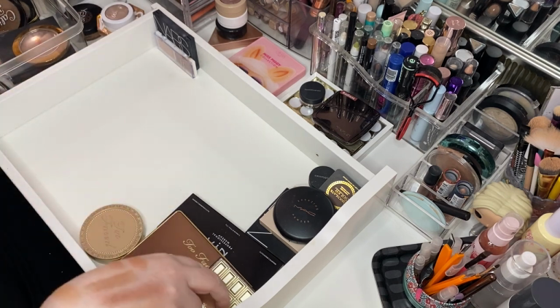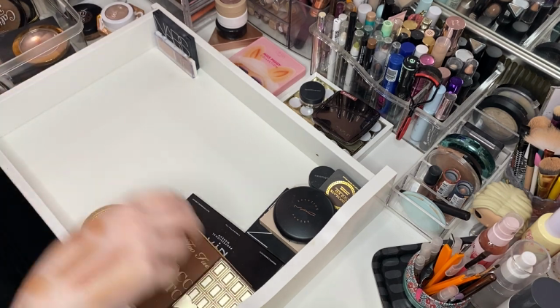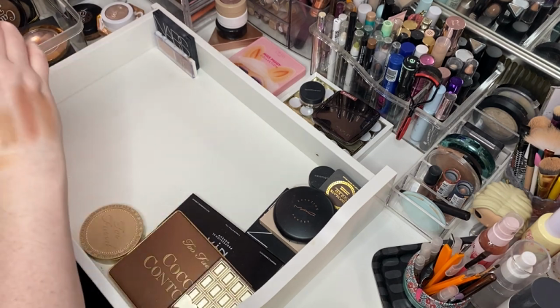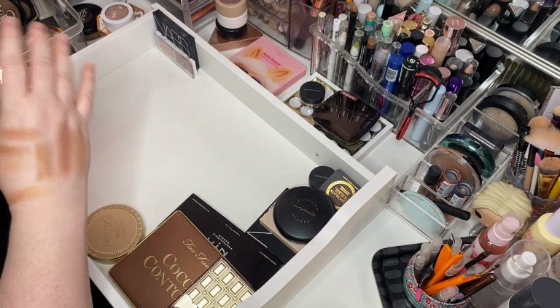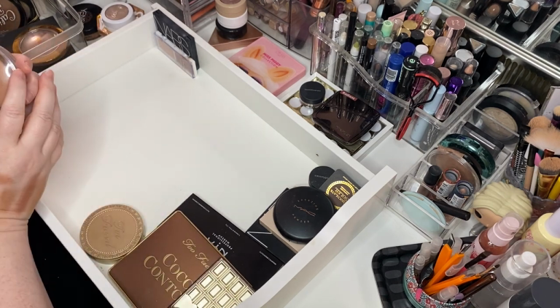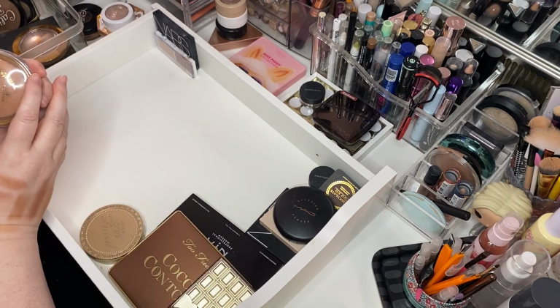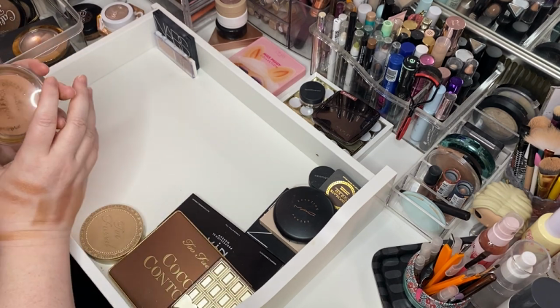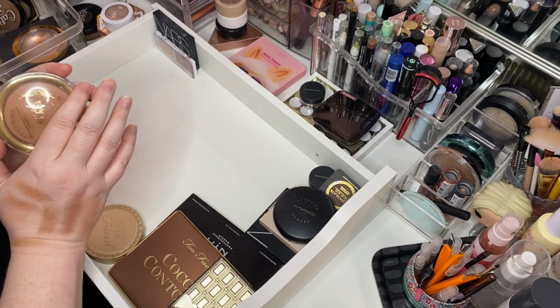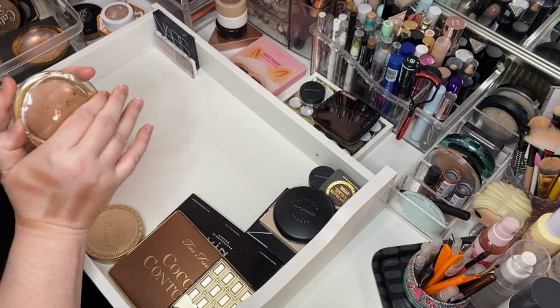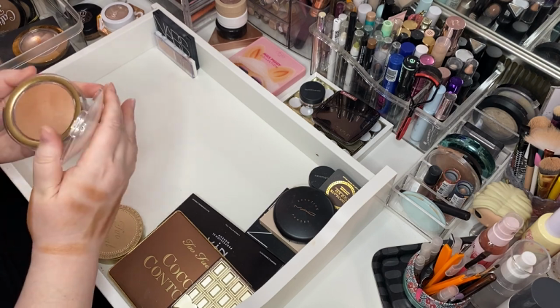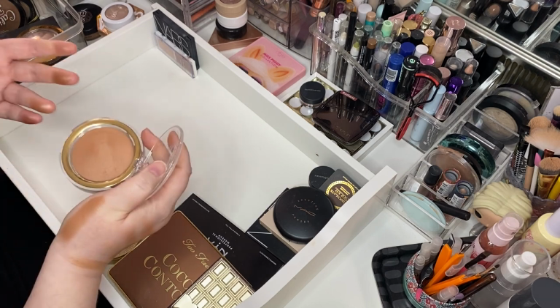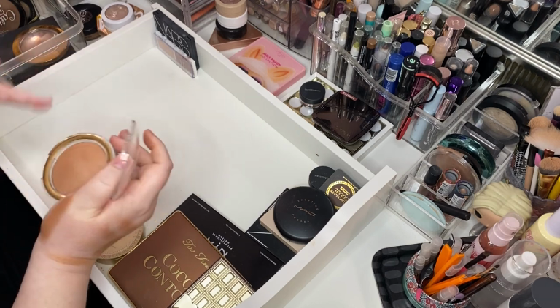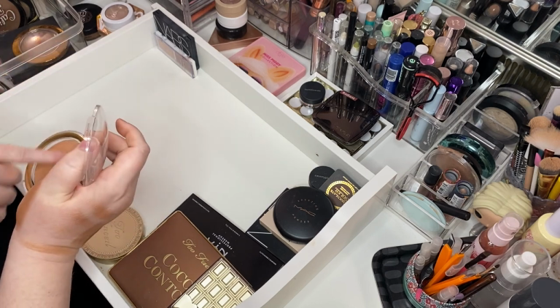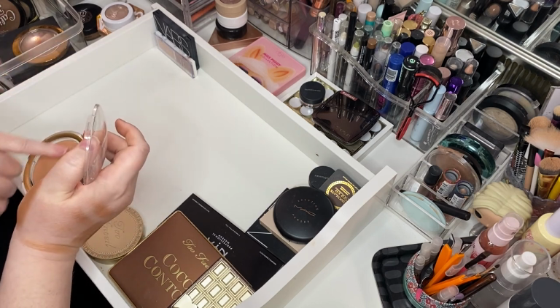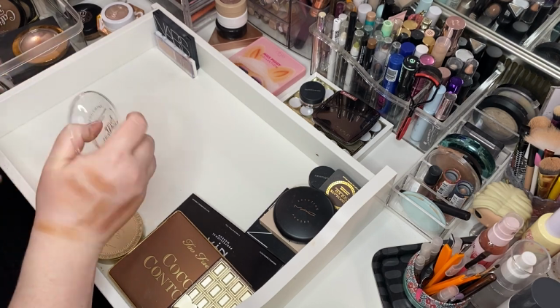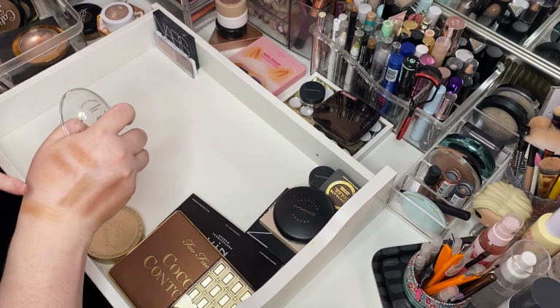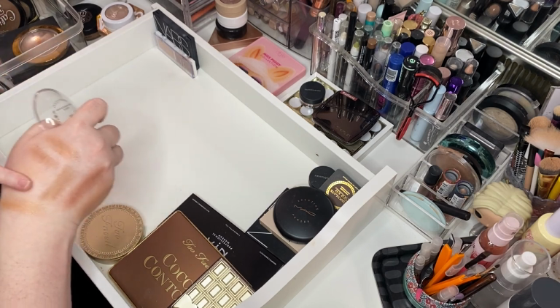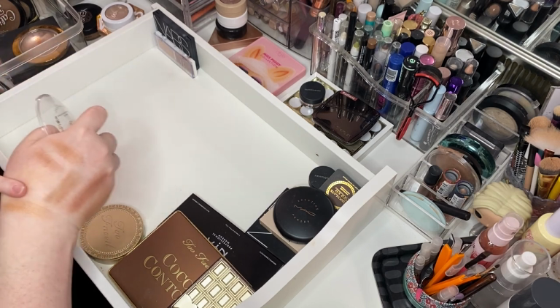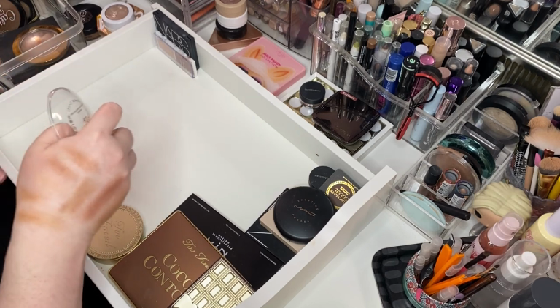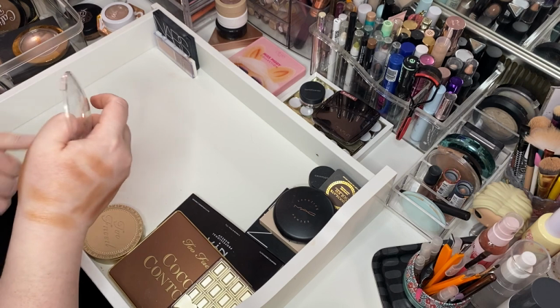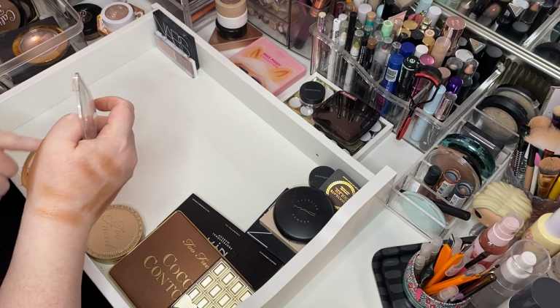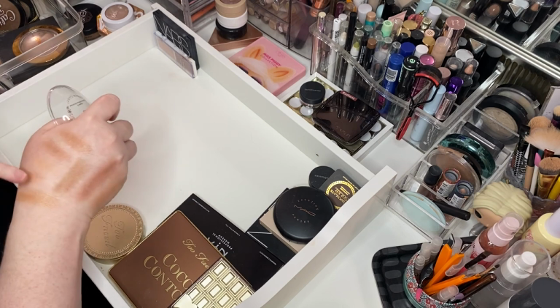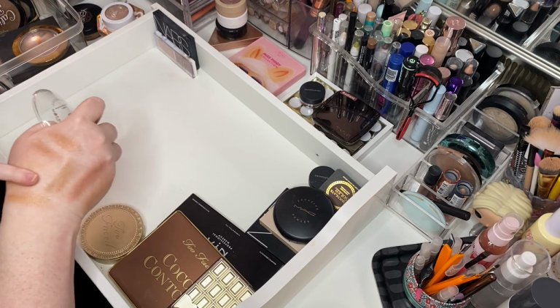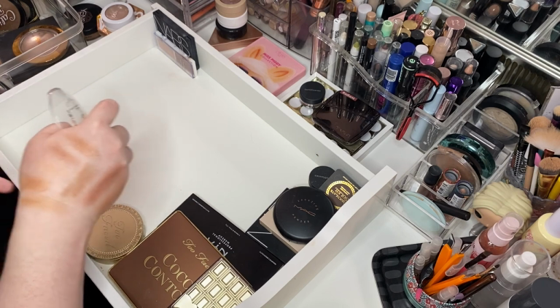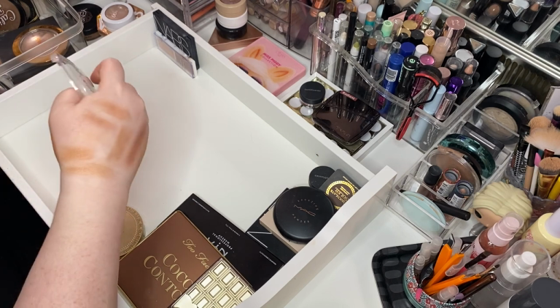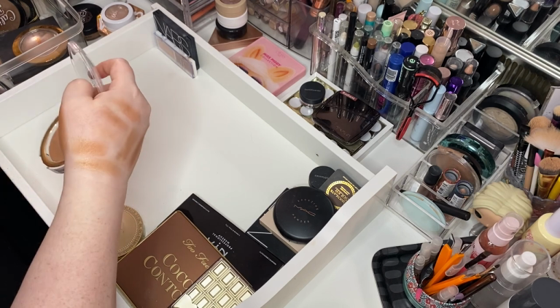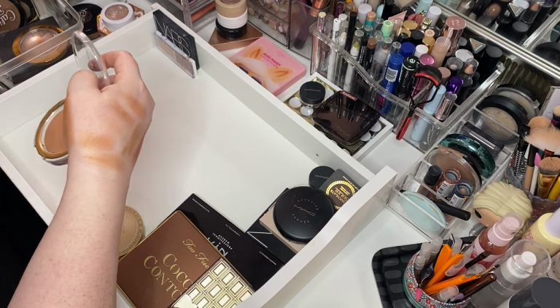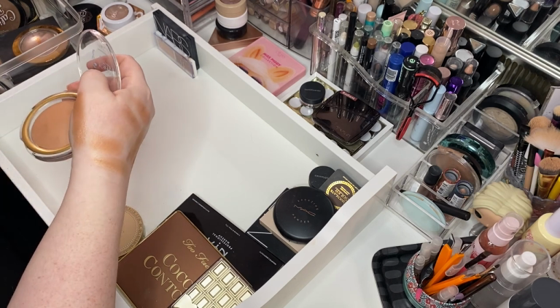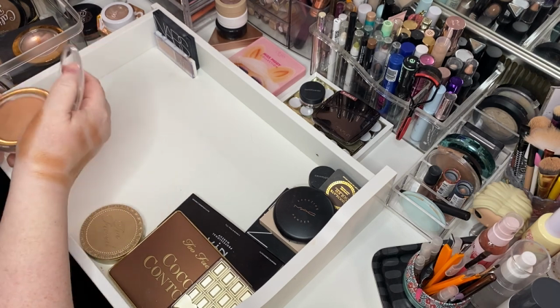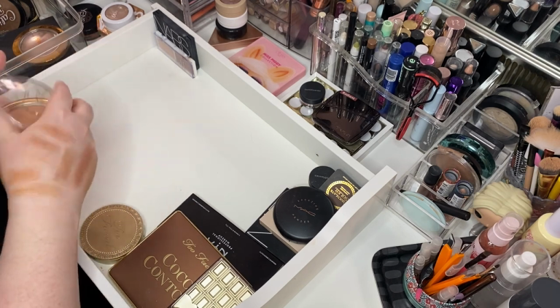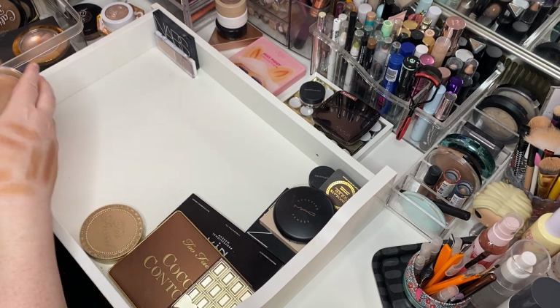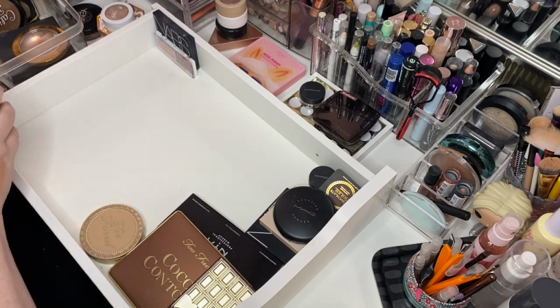Here is the Essence Glowing Golds bronzer. How are we doing here? She's all right — she's less gold.